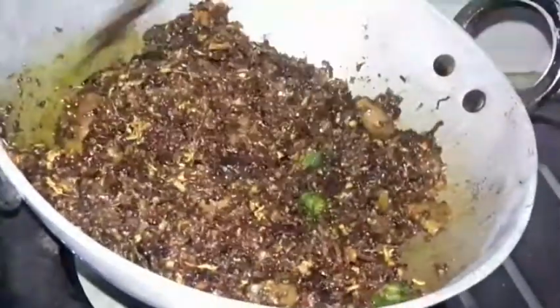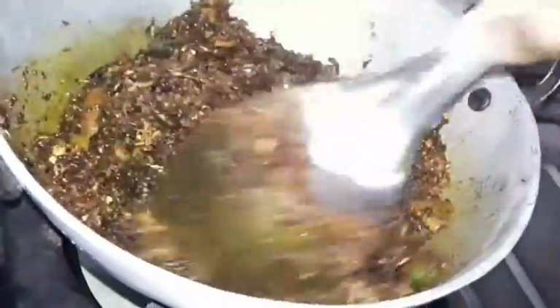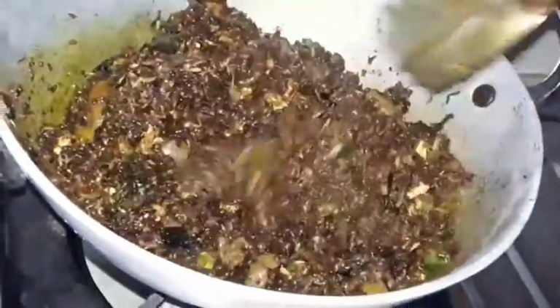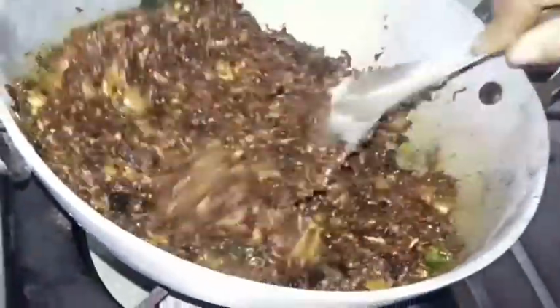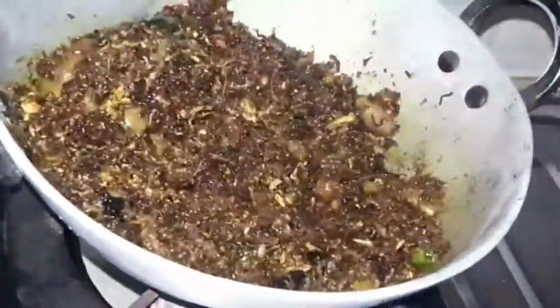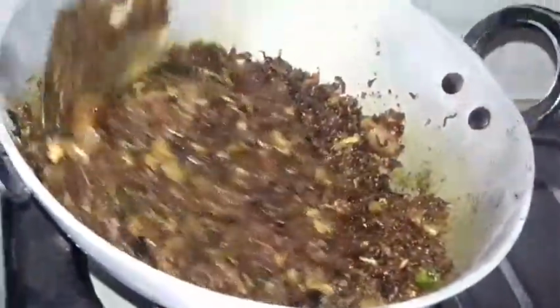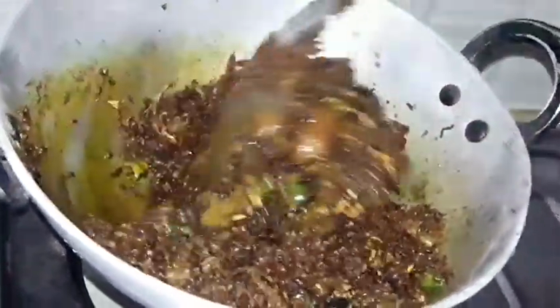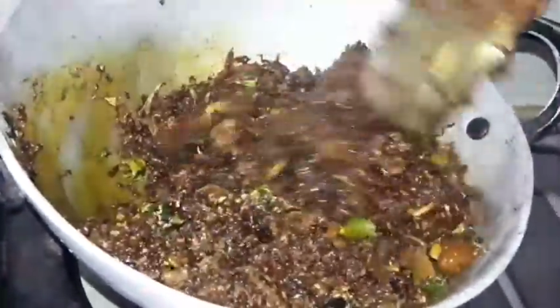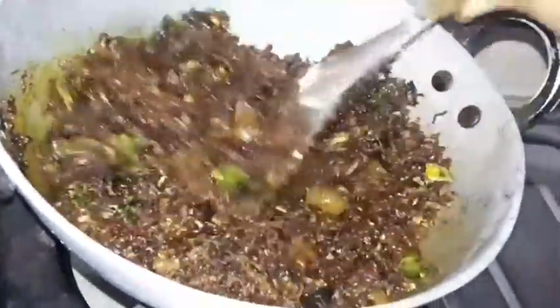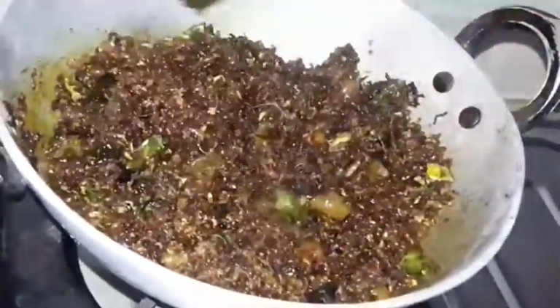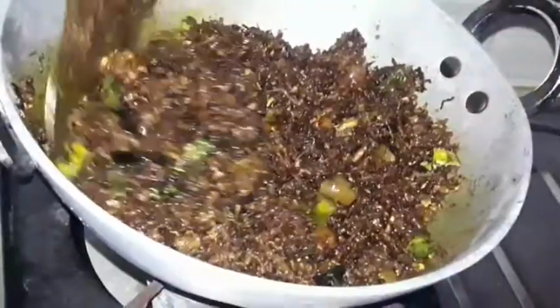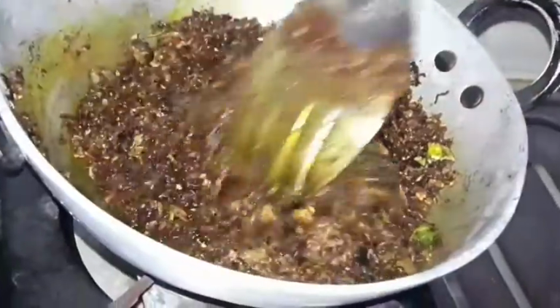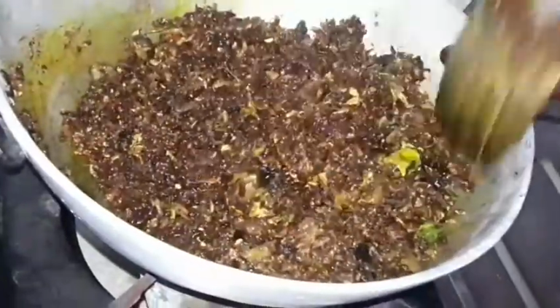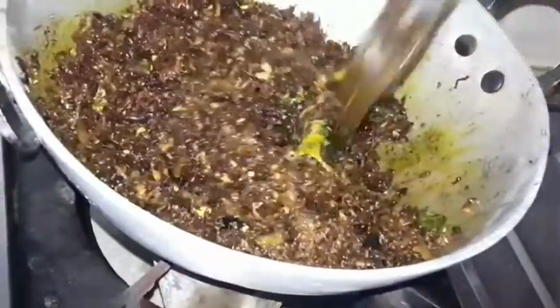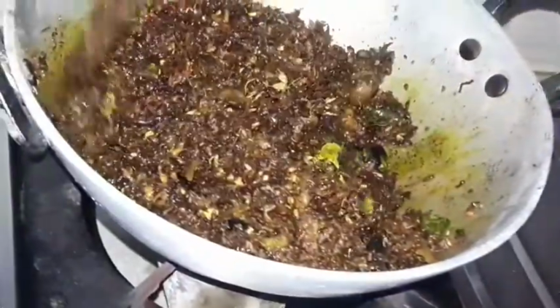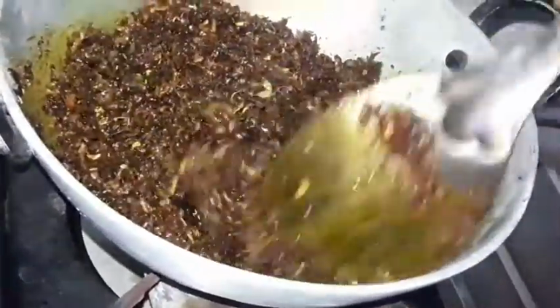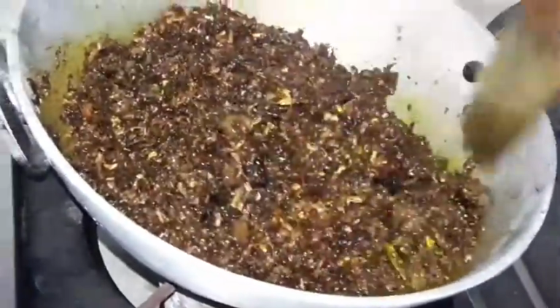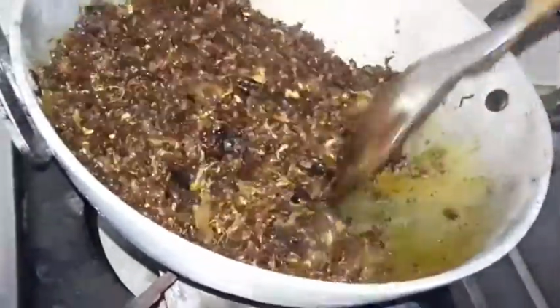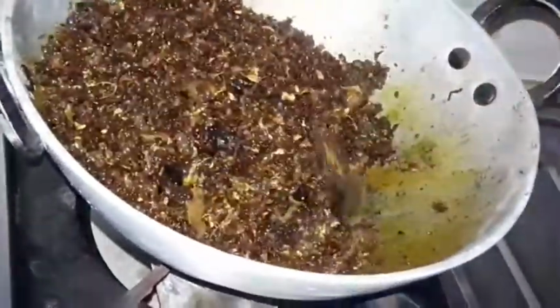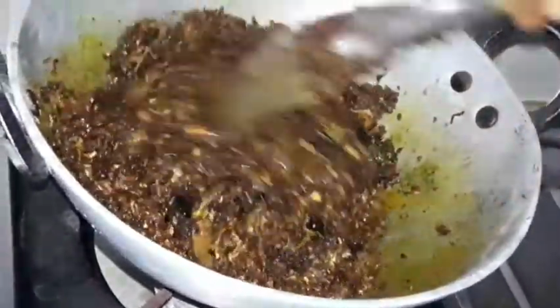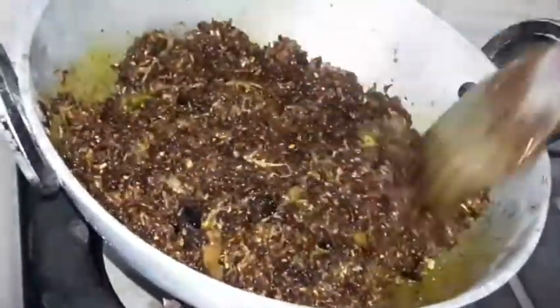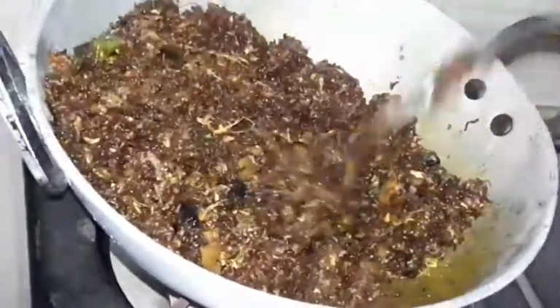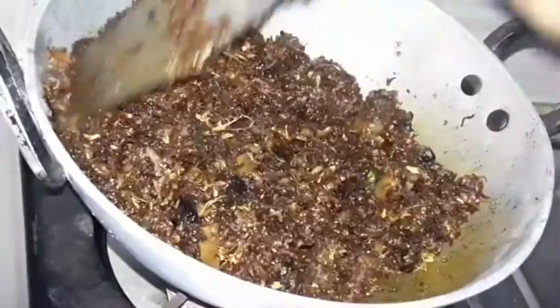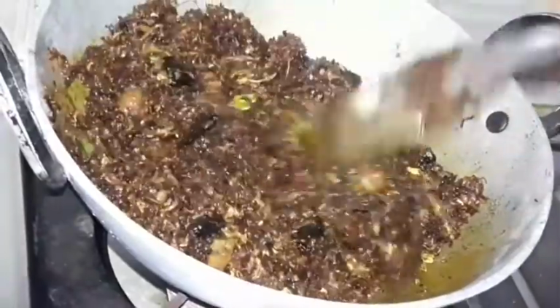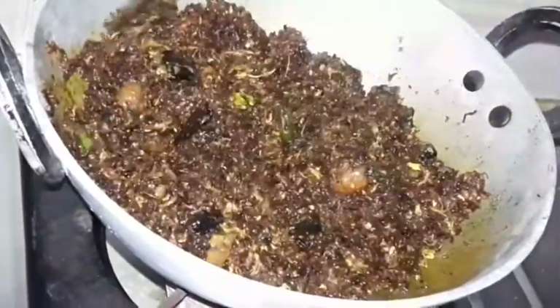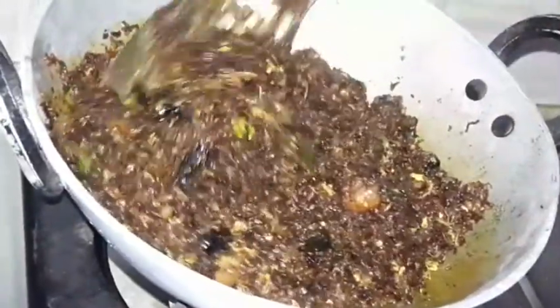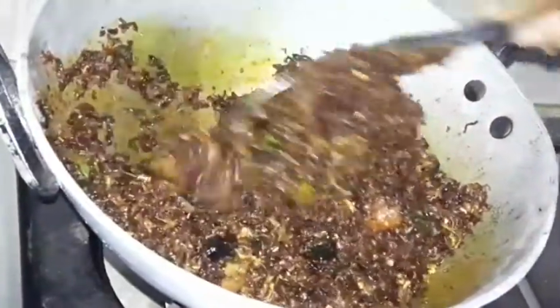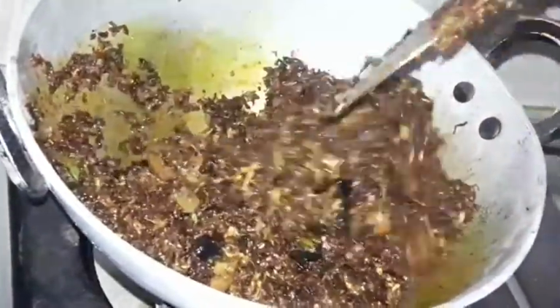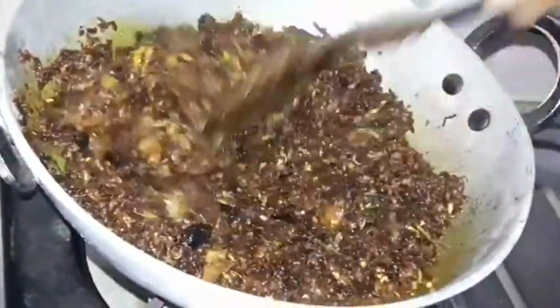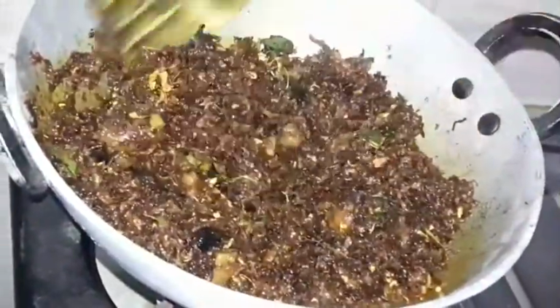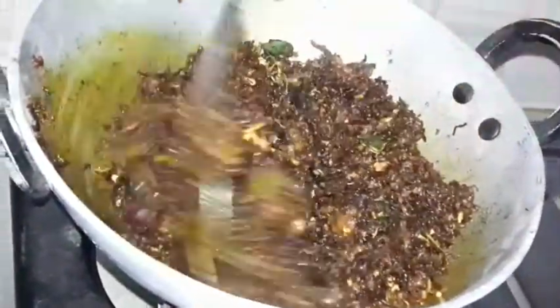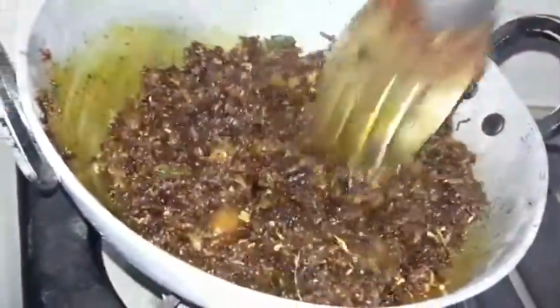This is the first time I am going to cook for a long time.